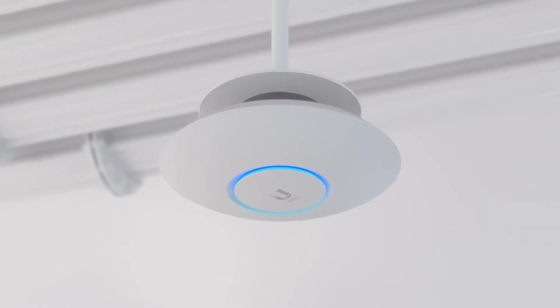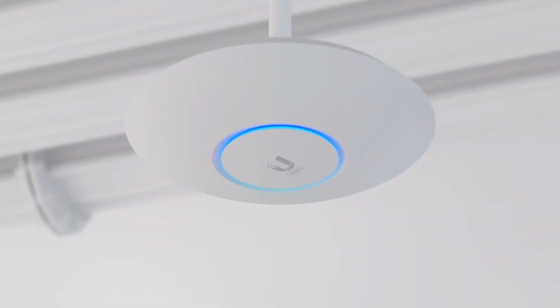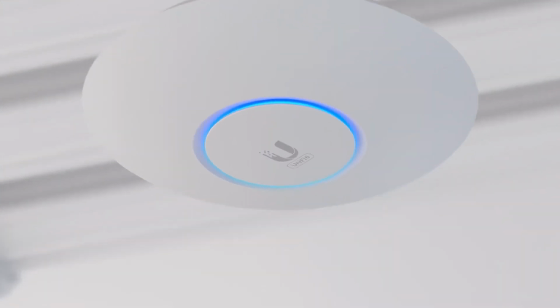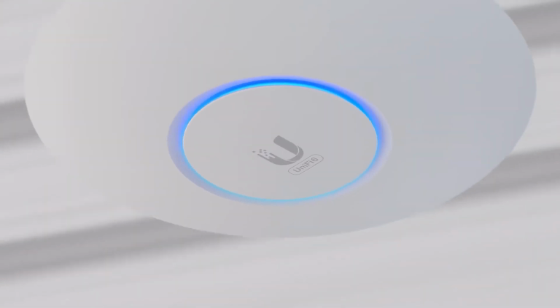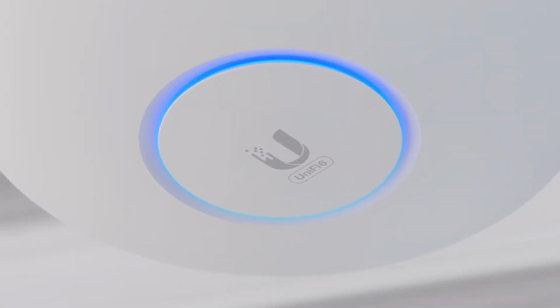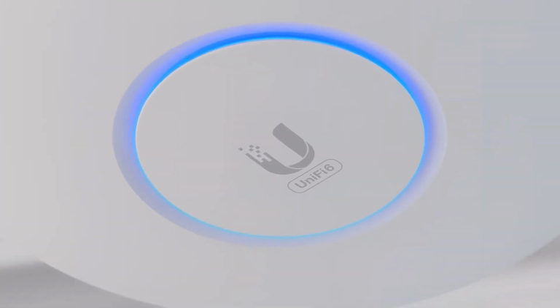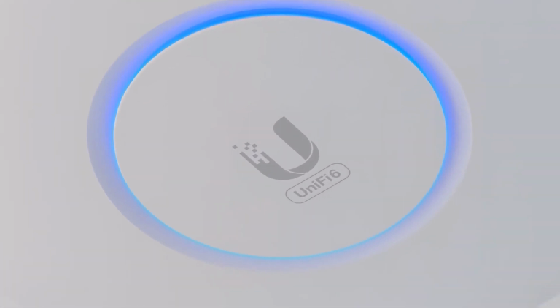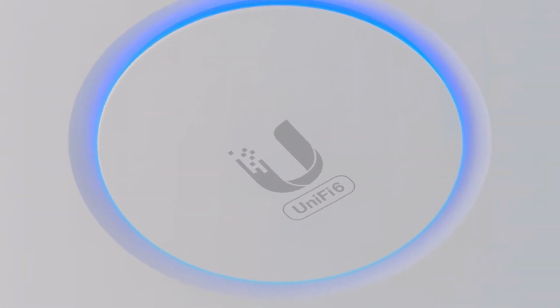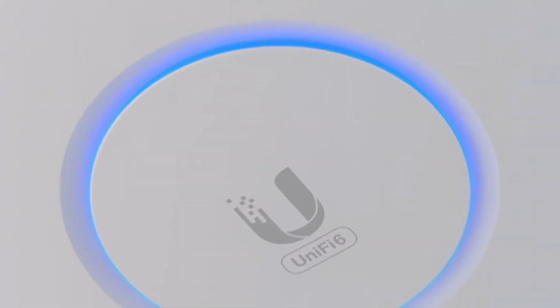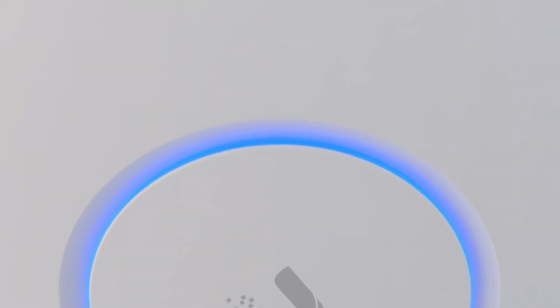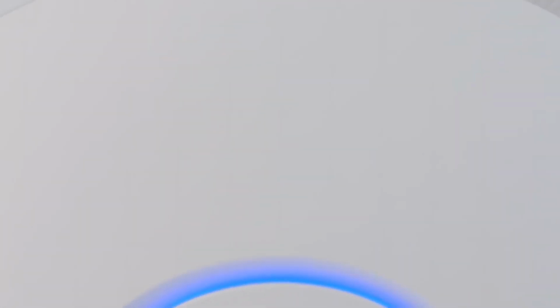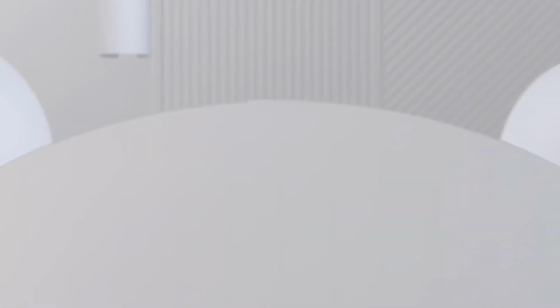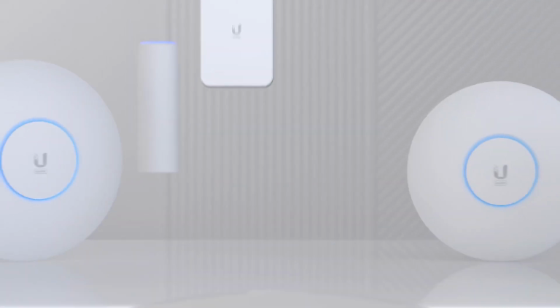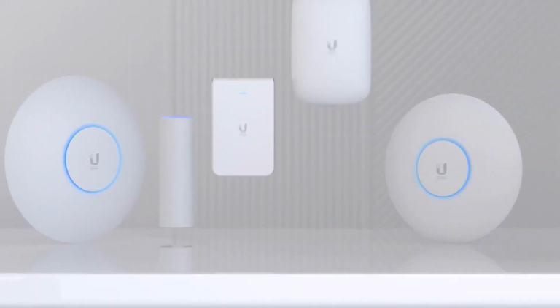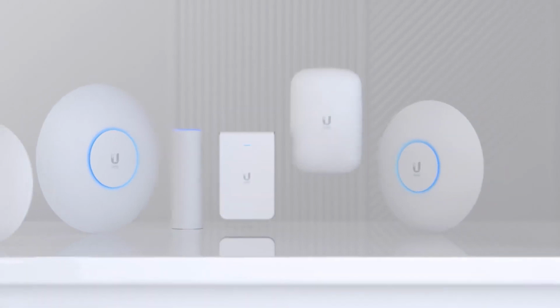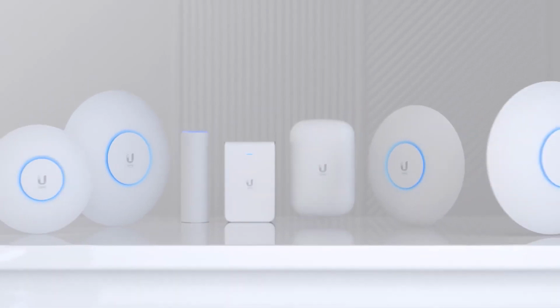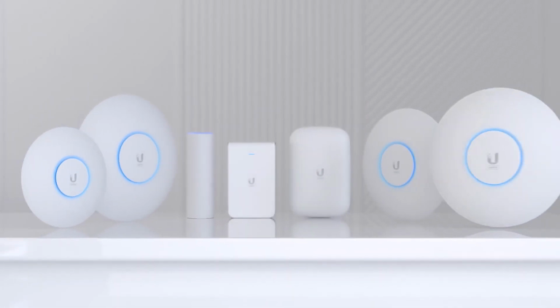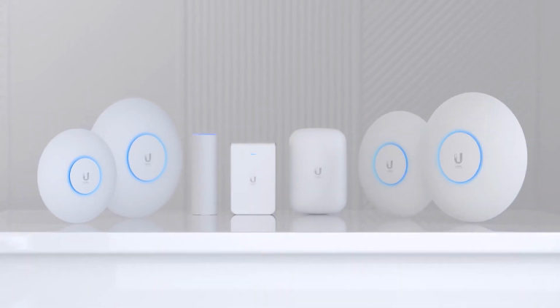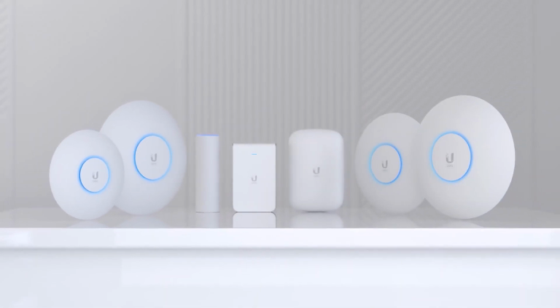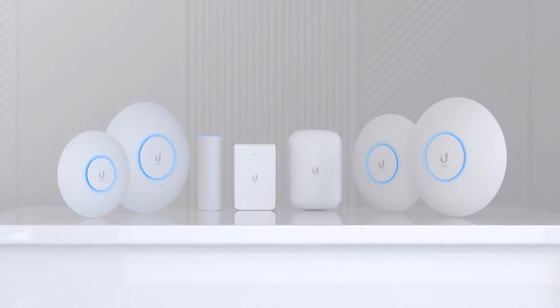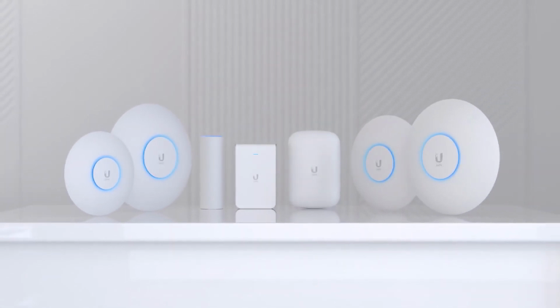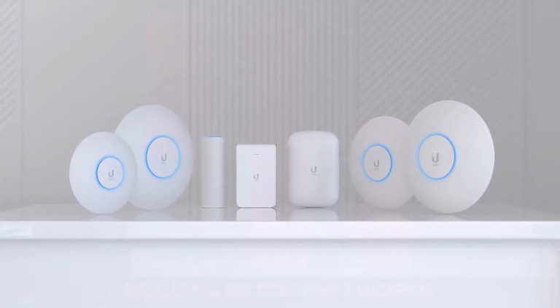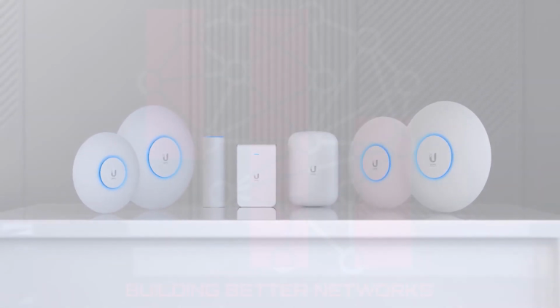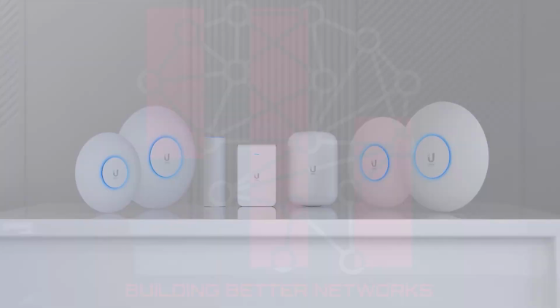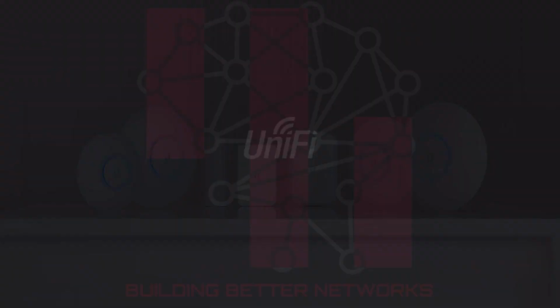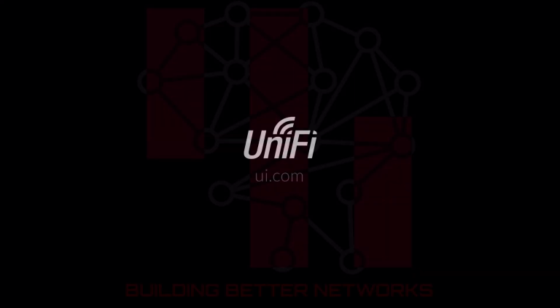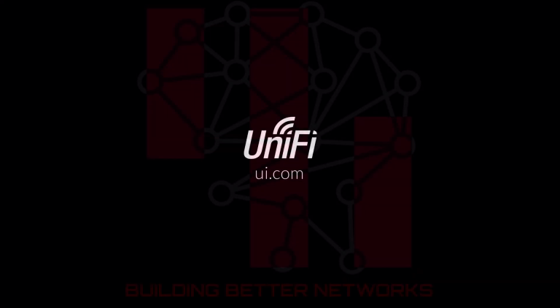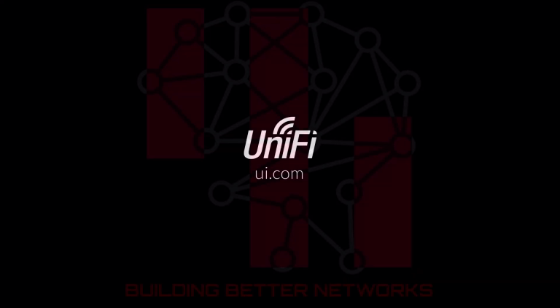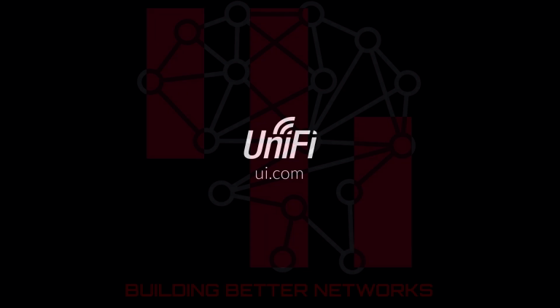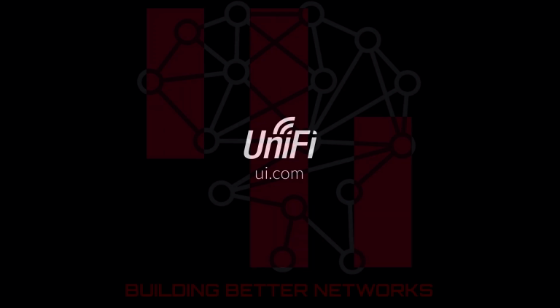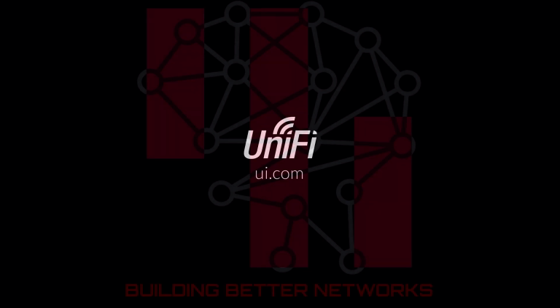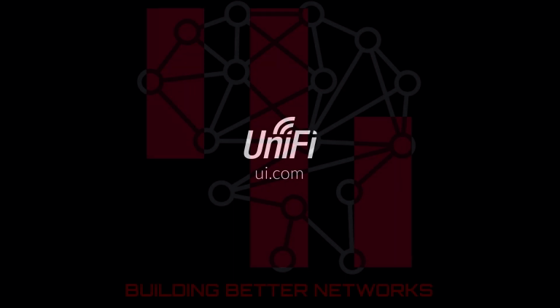No matter the location or environment, U6 access points offer a fully scalable and customizable solution for your deployment. UniFi — Simplifying IT.